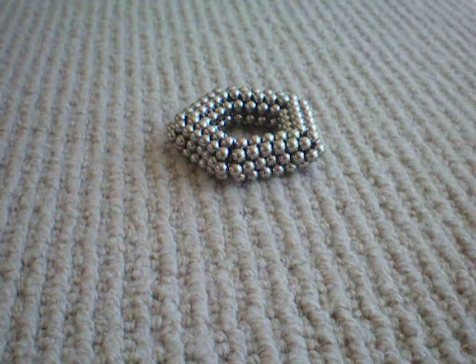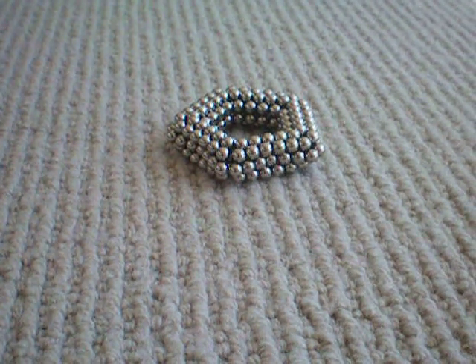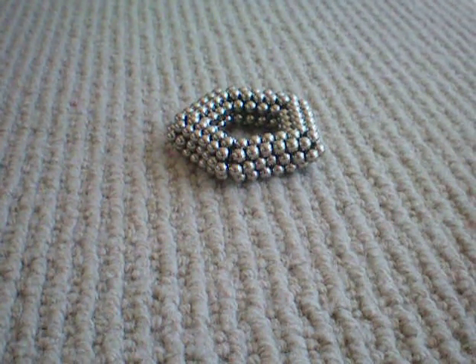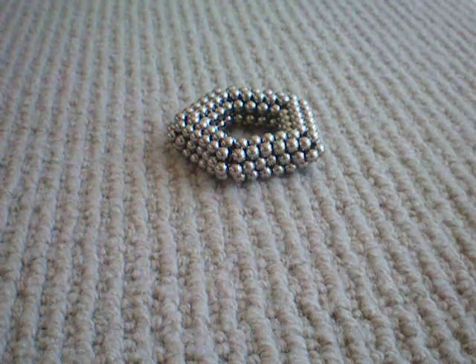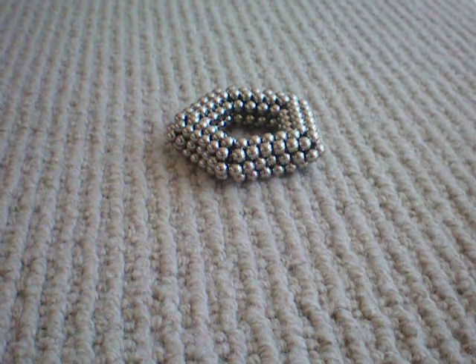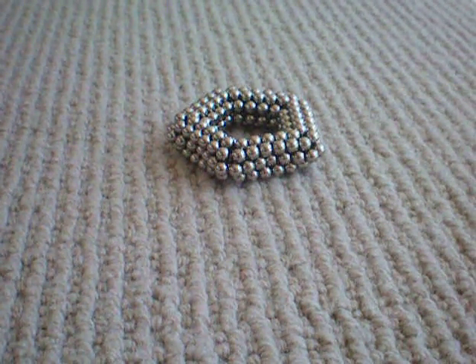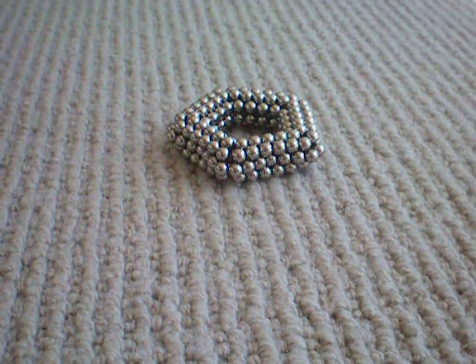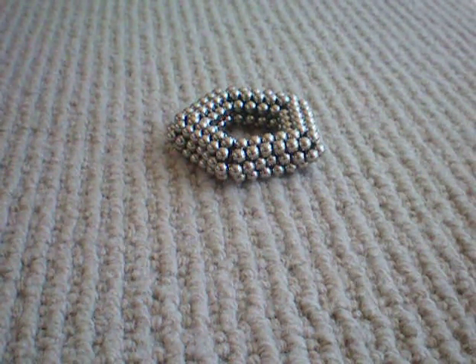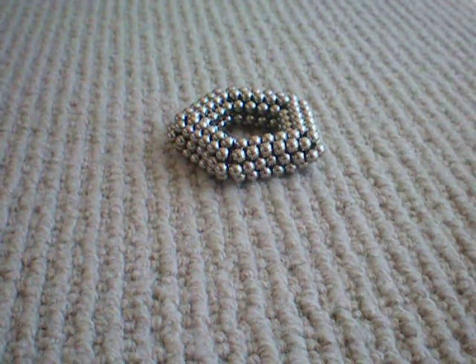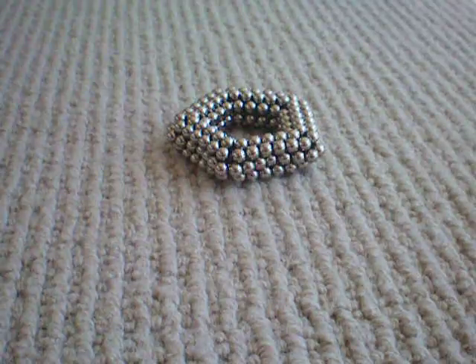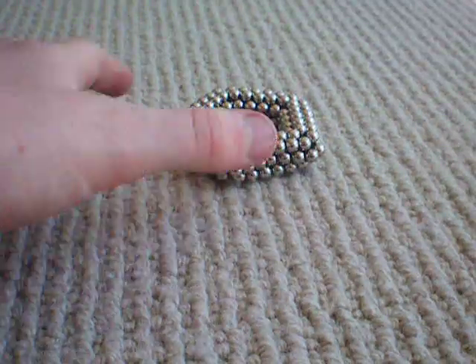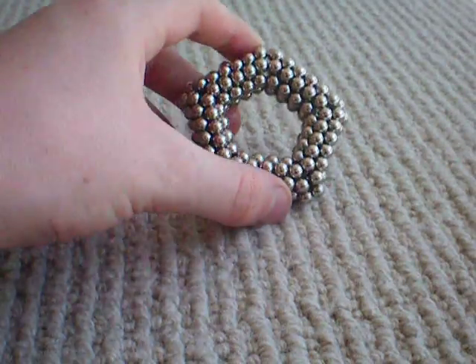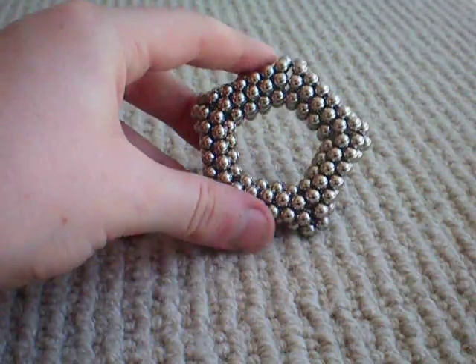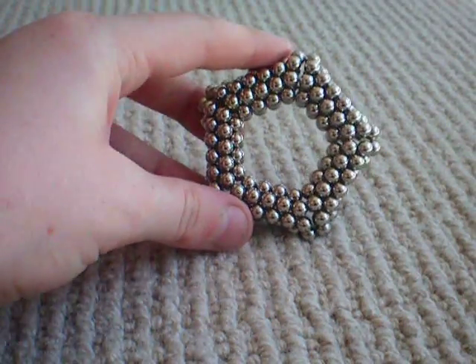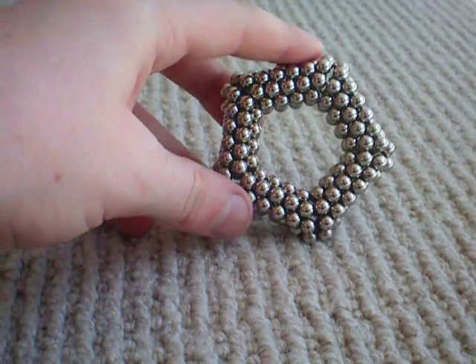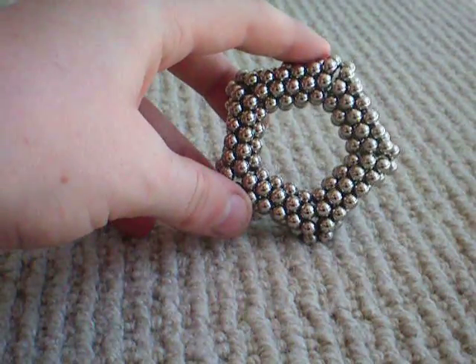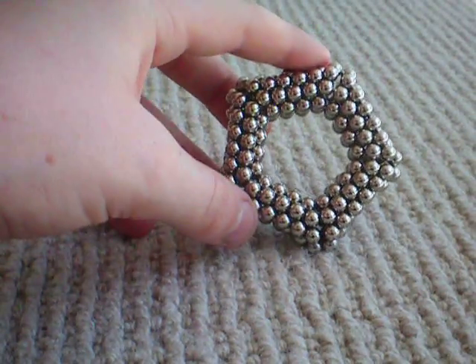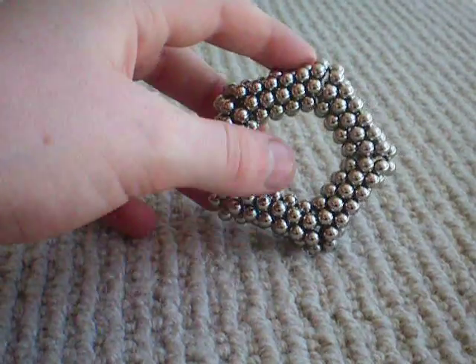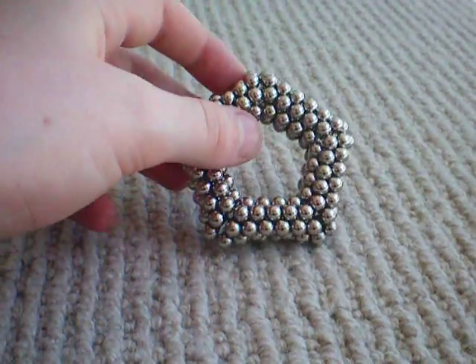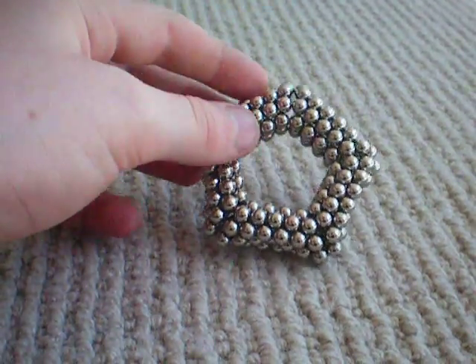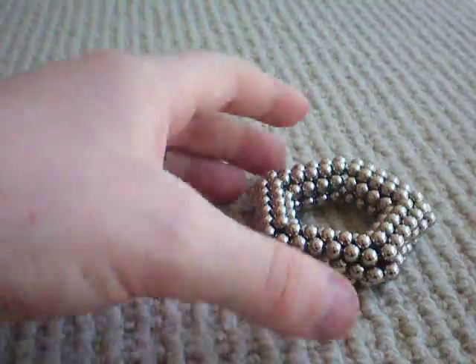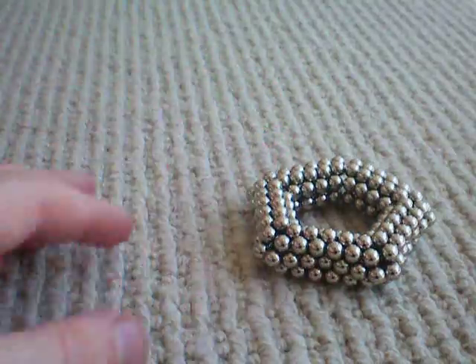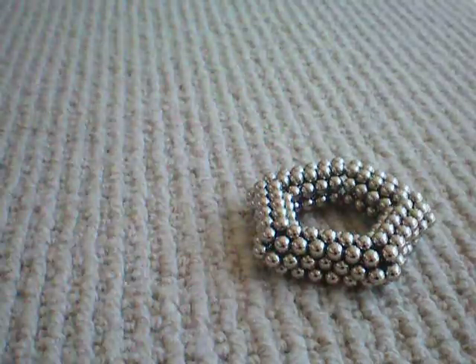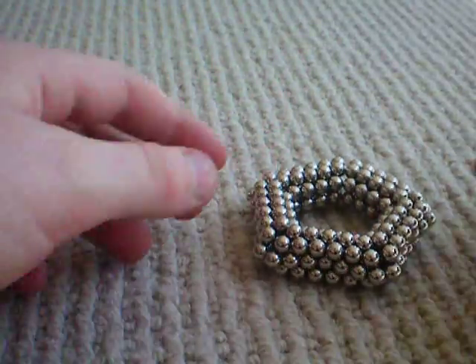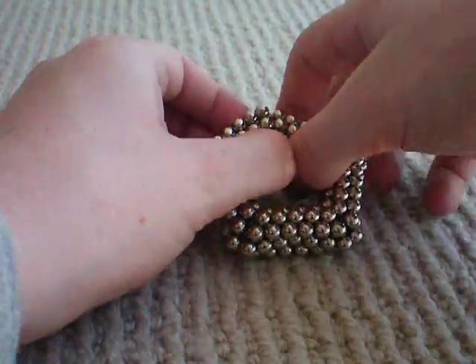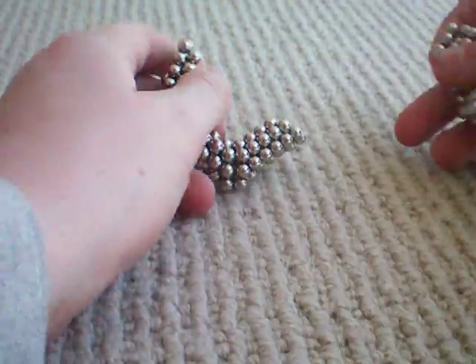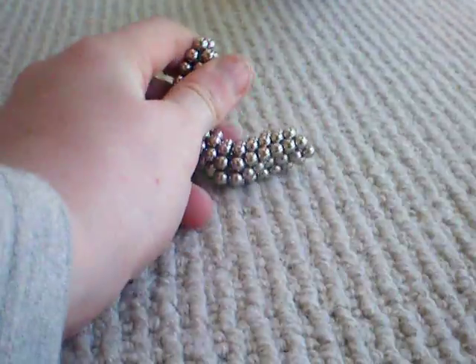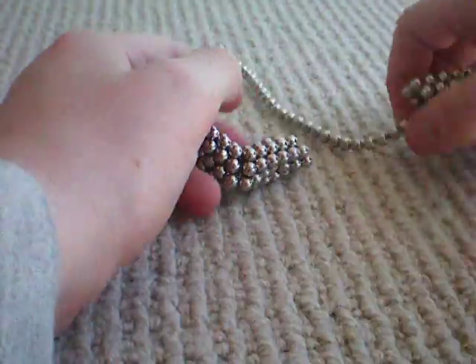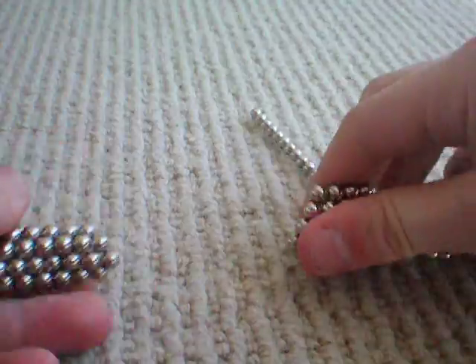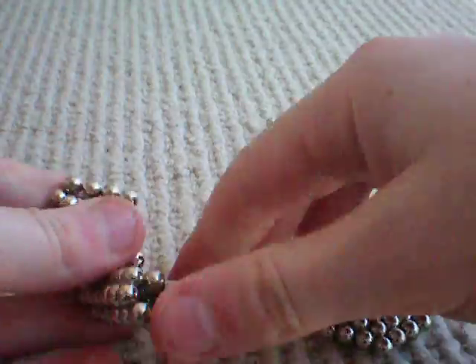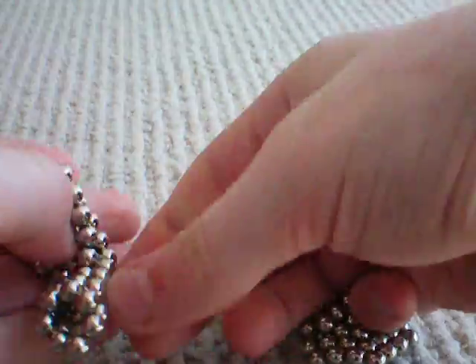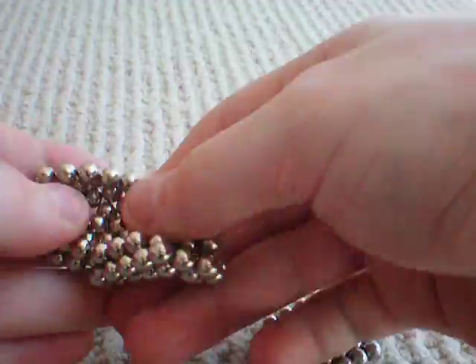Hello everybody and welcome to my first video for YouTube, where I'll be teaching you how to make this pentagon made out of buckyballs. To begin with, take all of your buckyballs and make them into one long strand.